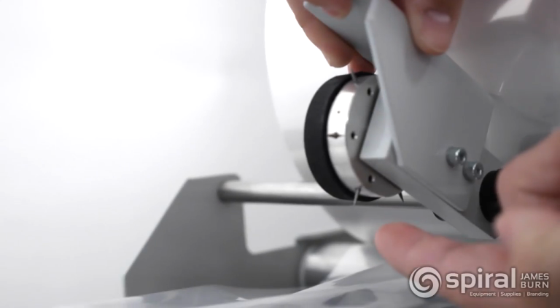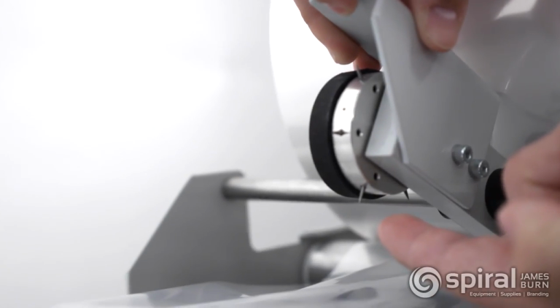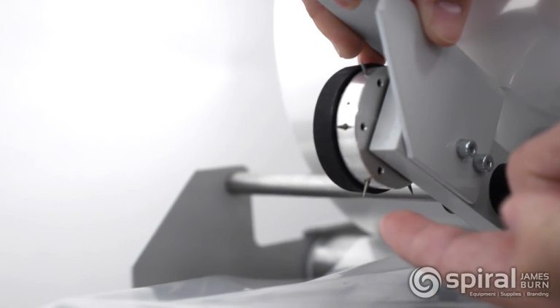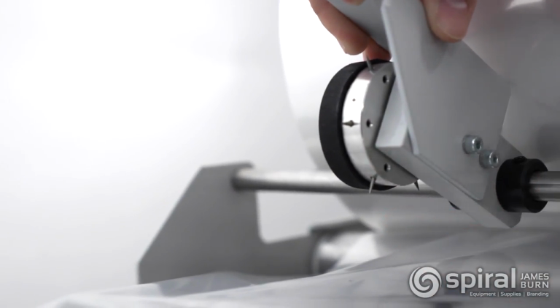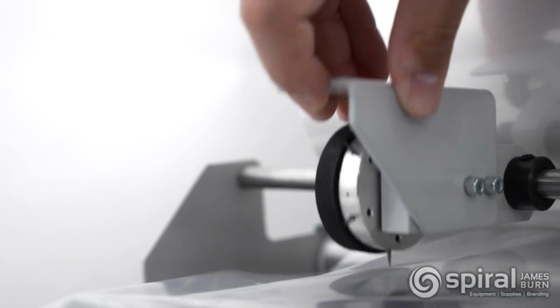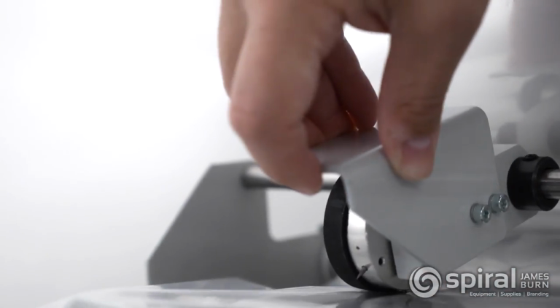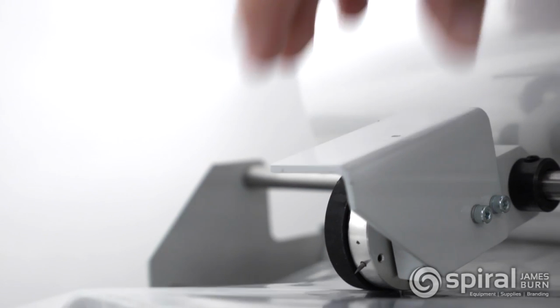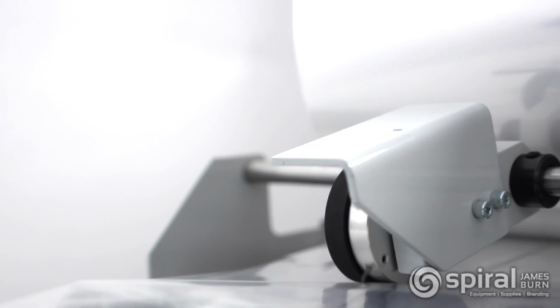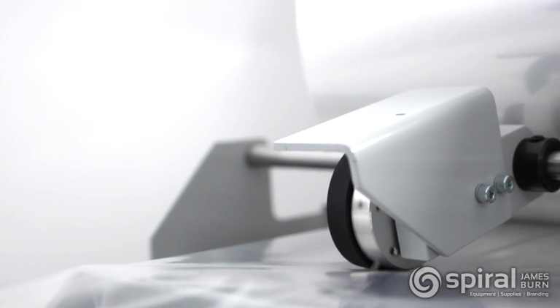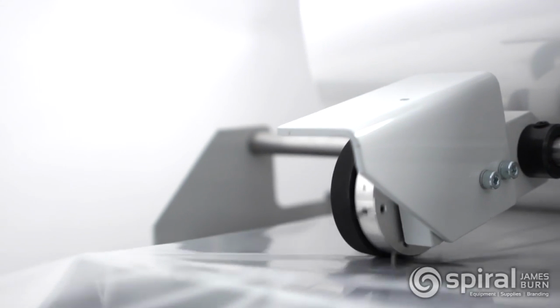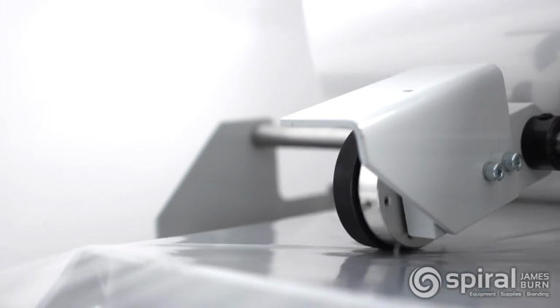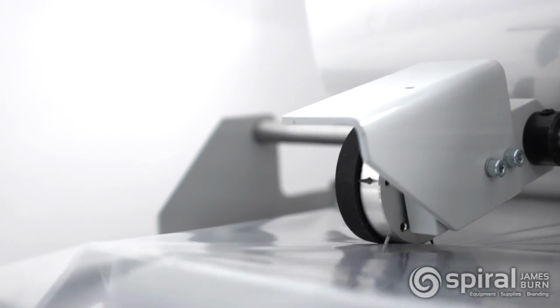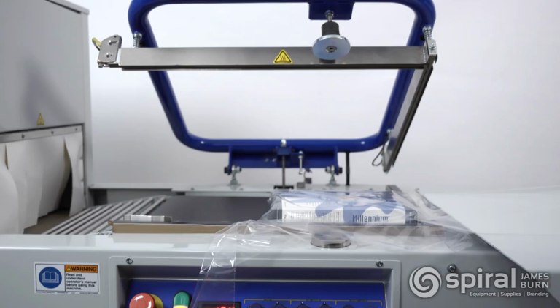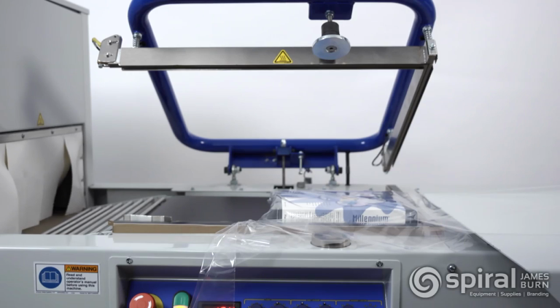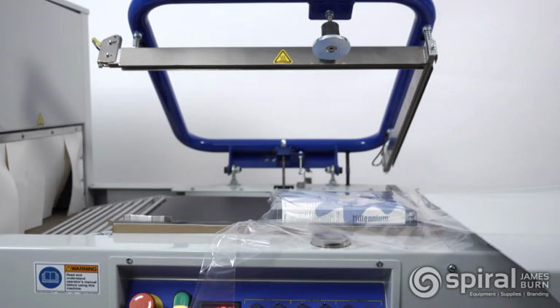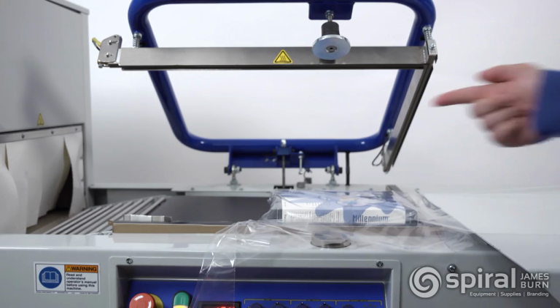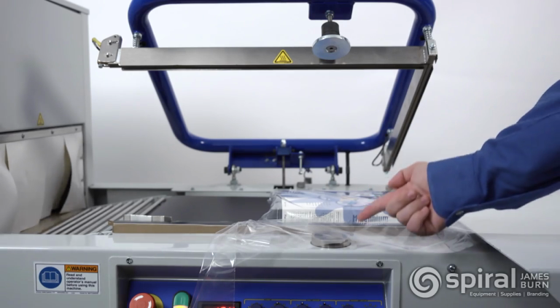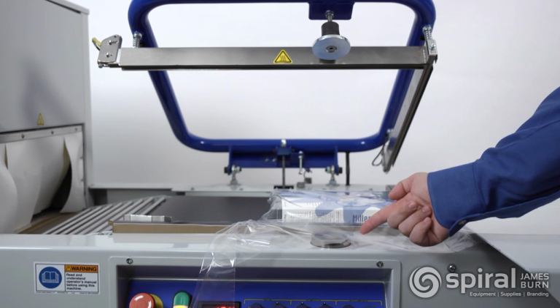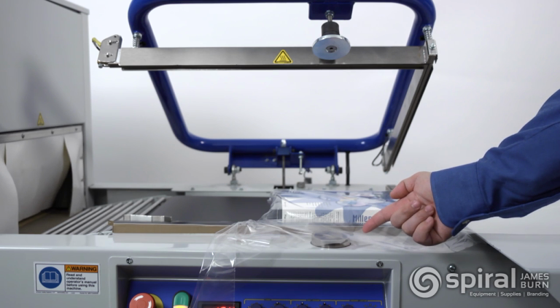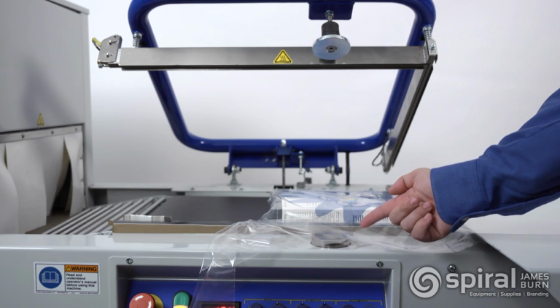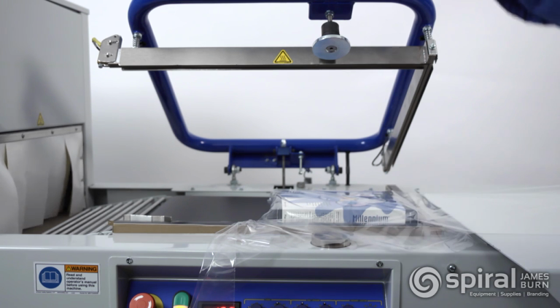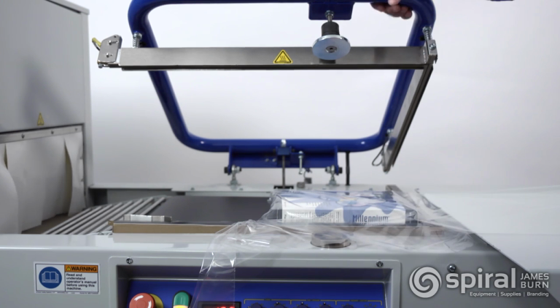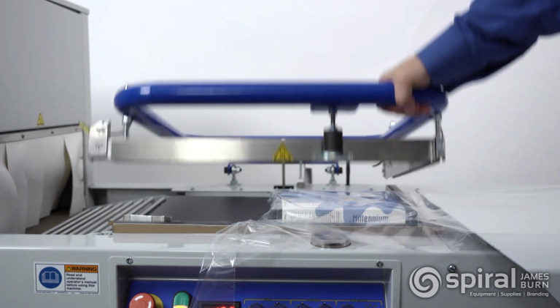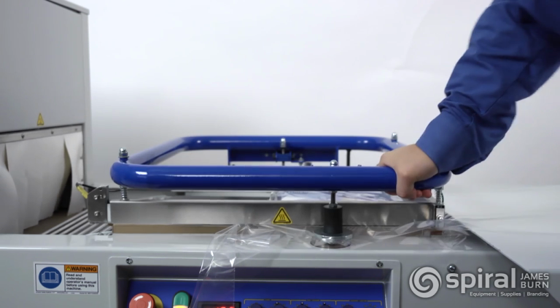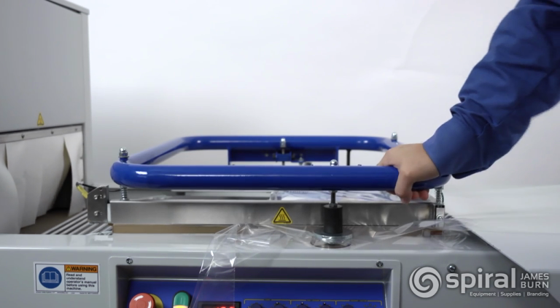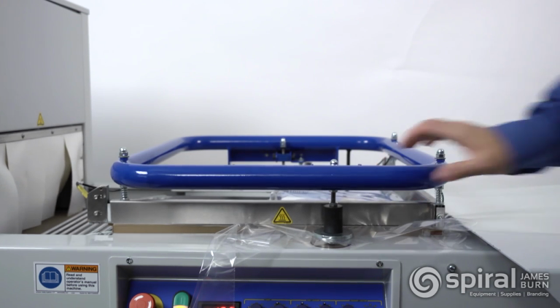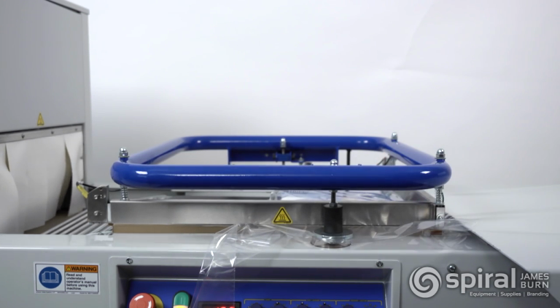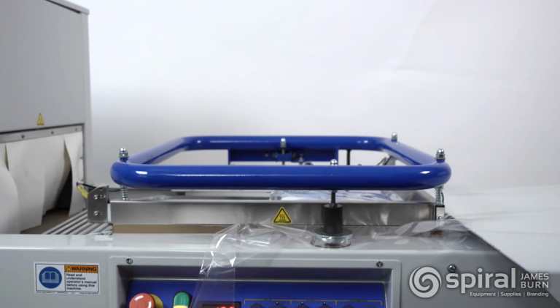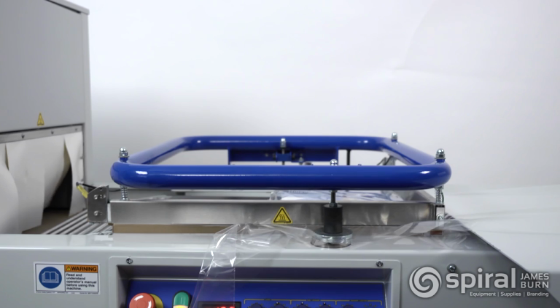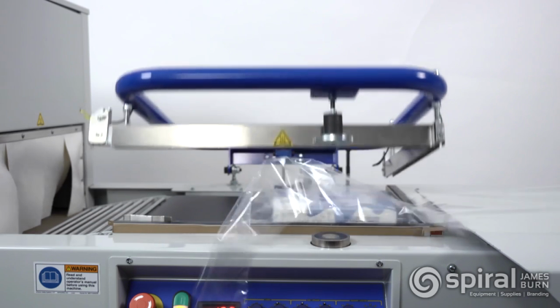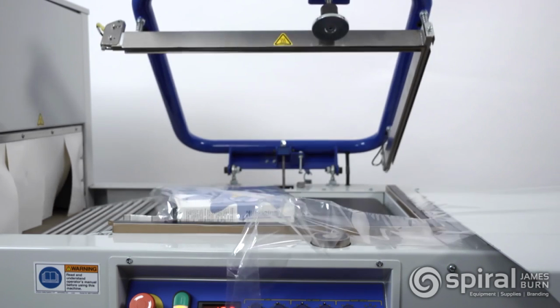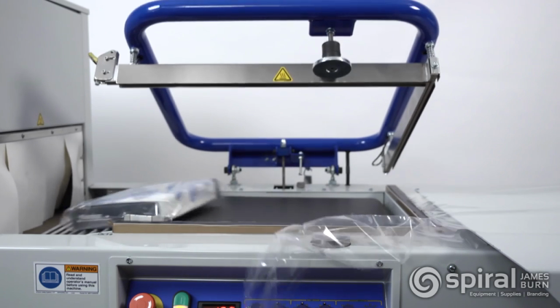The pinwheel perforator provides for air evacuation out of the package while it is being shrunk. A heavy-duty magnetic hold down provides consistent seal pressure while allowing the operator to prepare the next package for sealing.